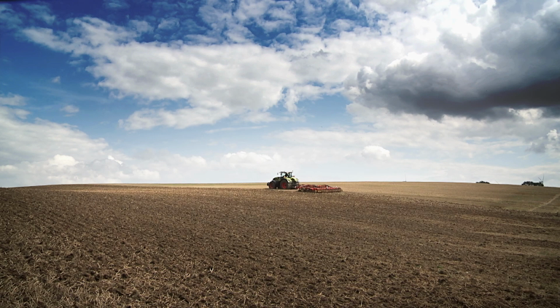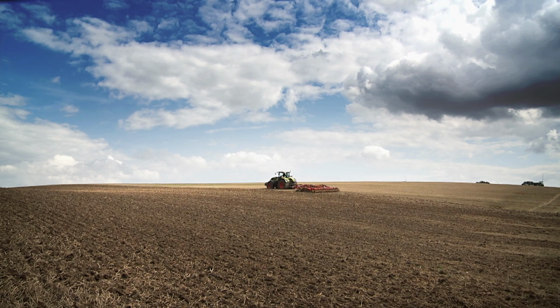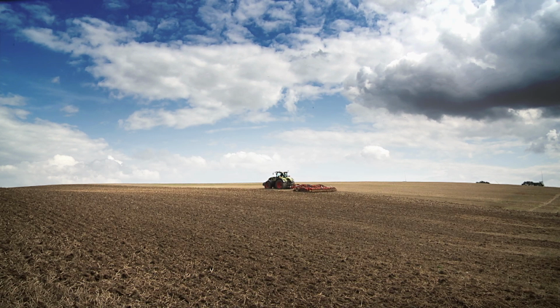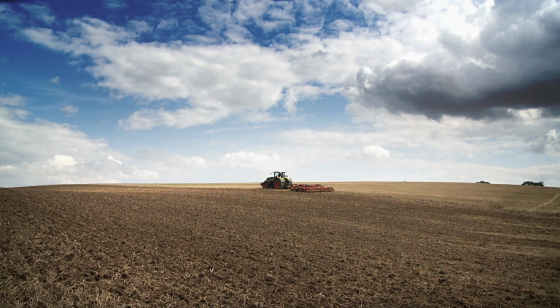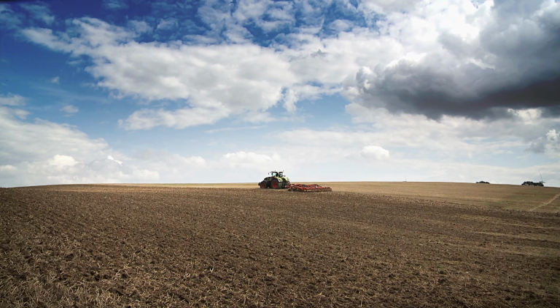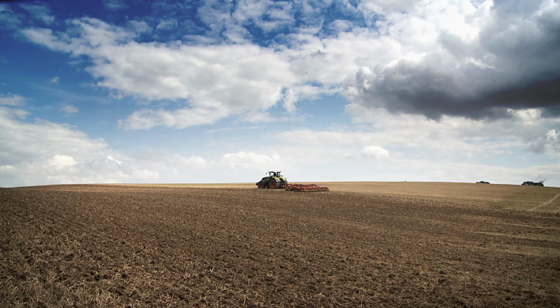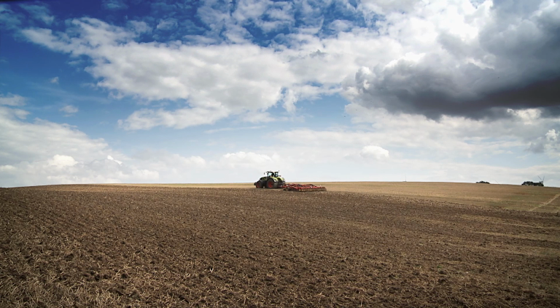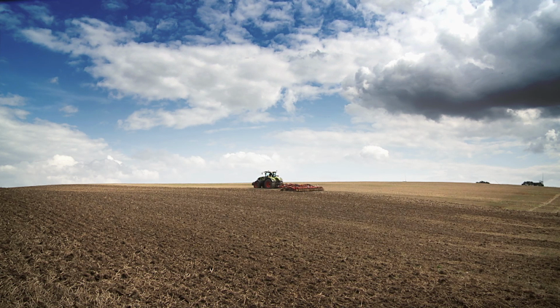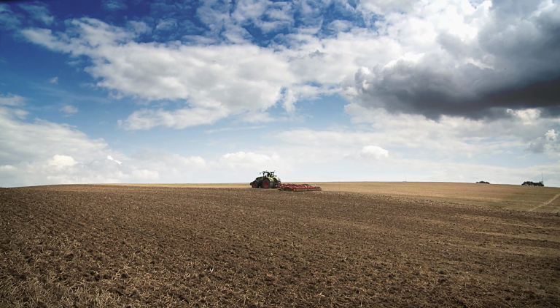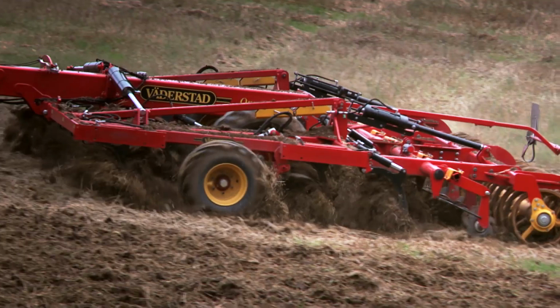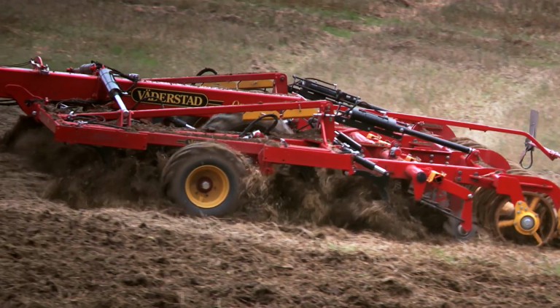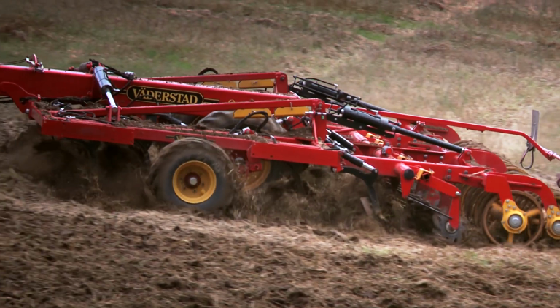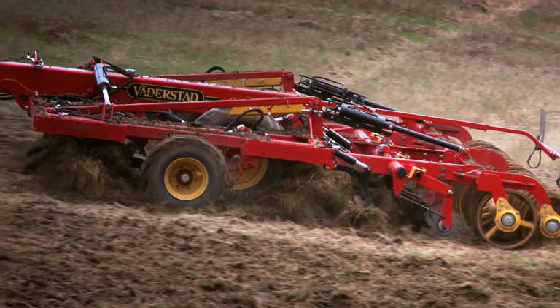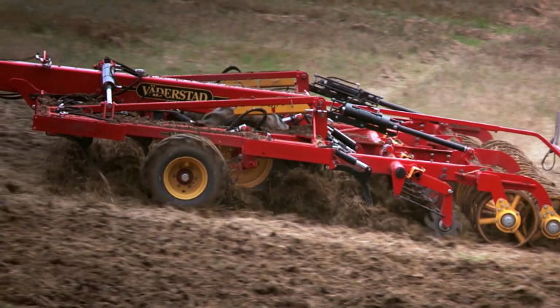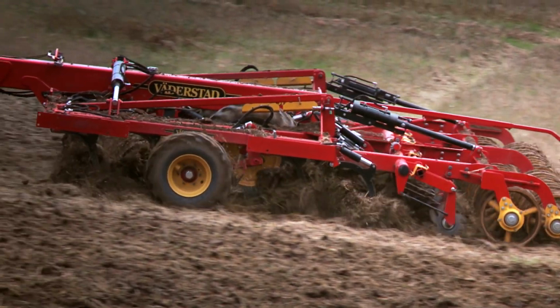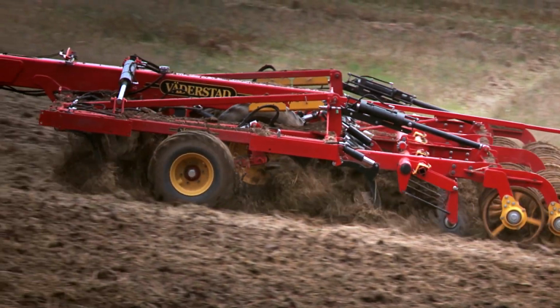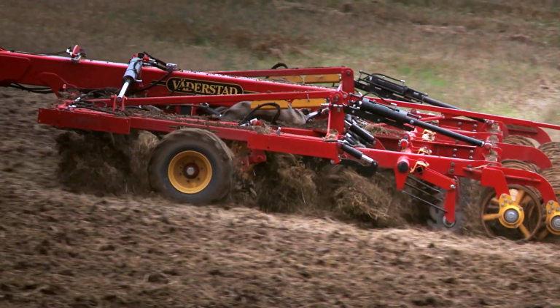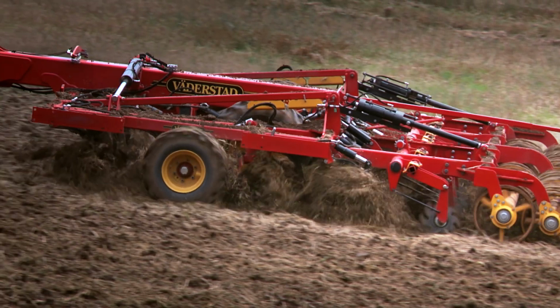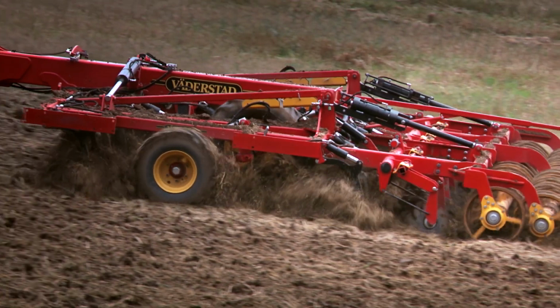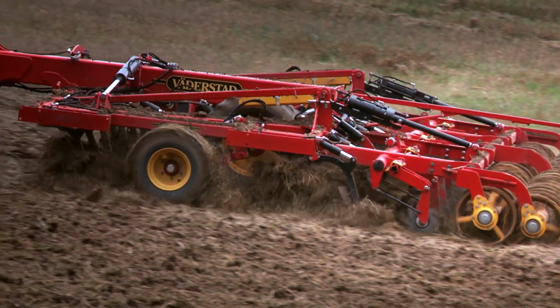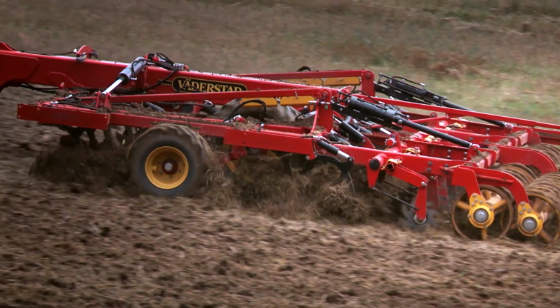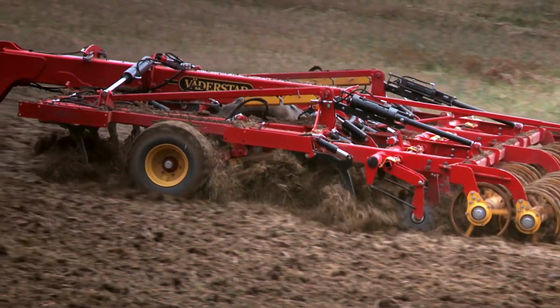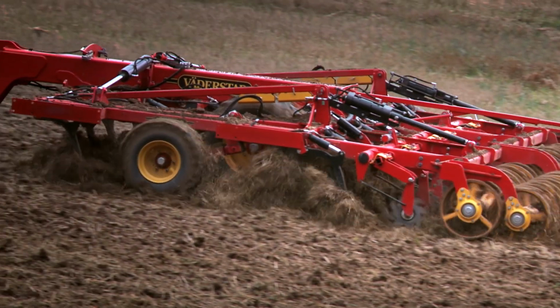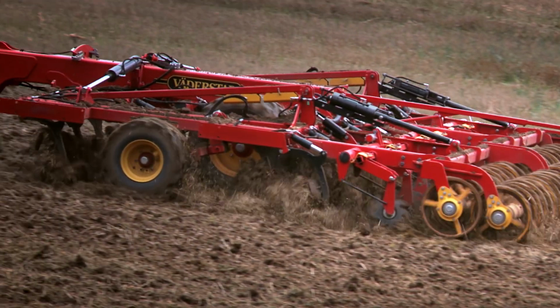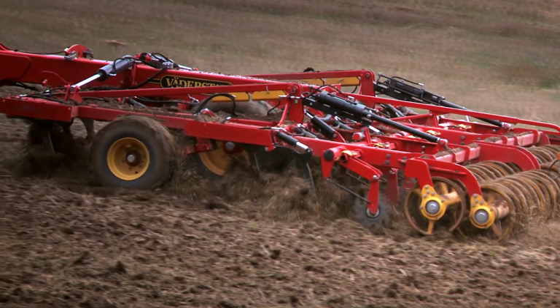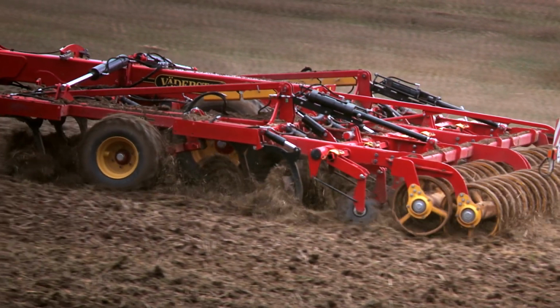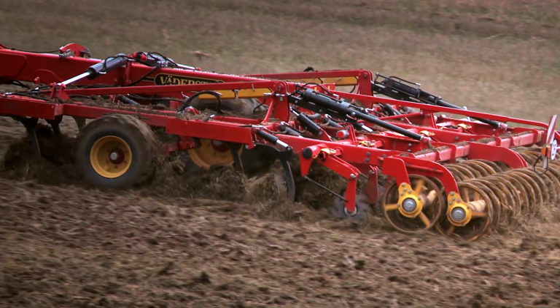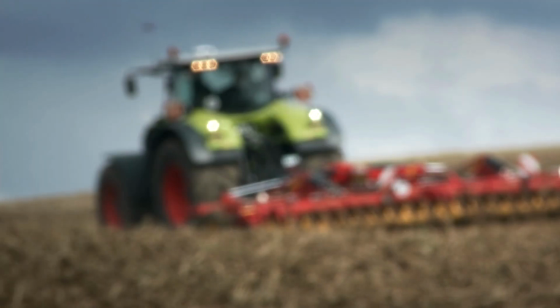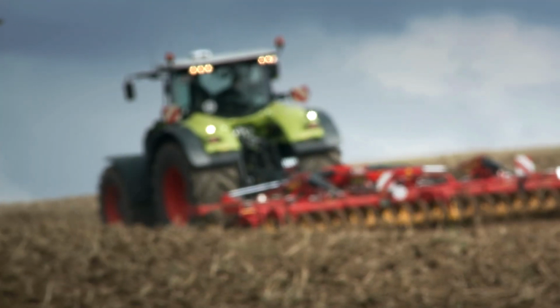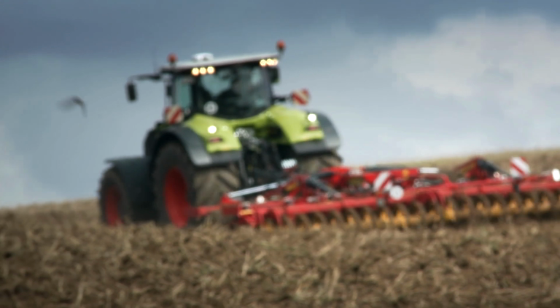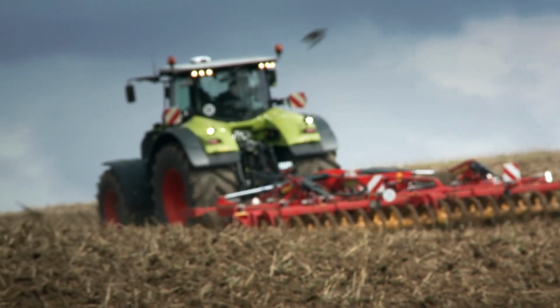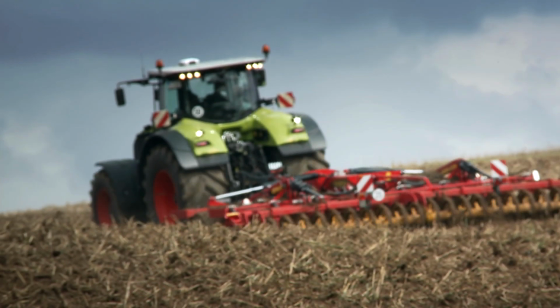The powerful and versatile tine cultivator, Werderstadt Opus, delivers an impressive capacity on the field. It is able to handle large amounts of crop residues while keeping the draft requirement moderate.